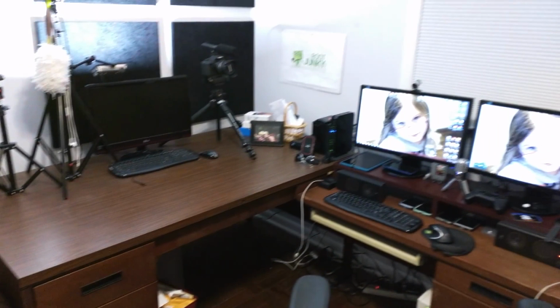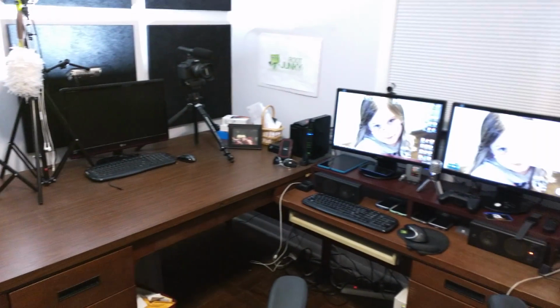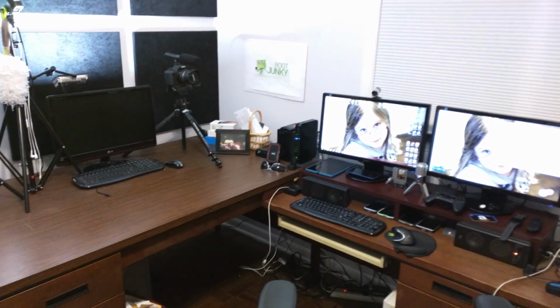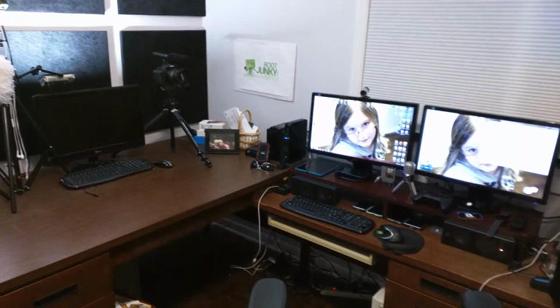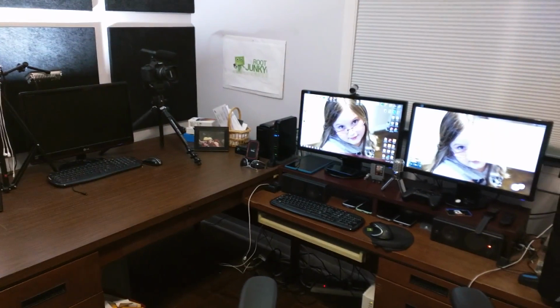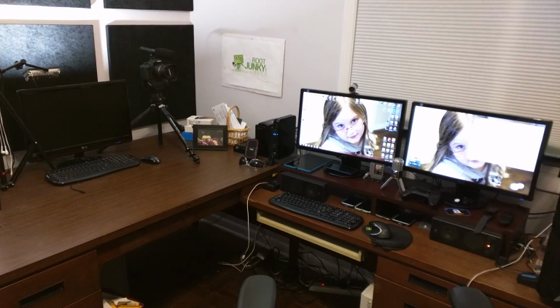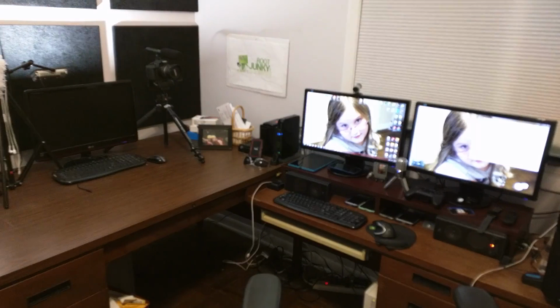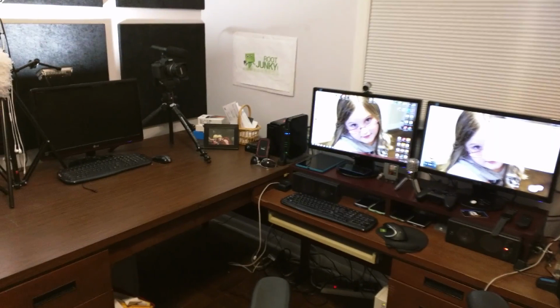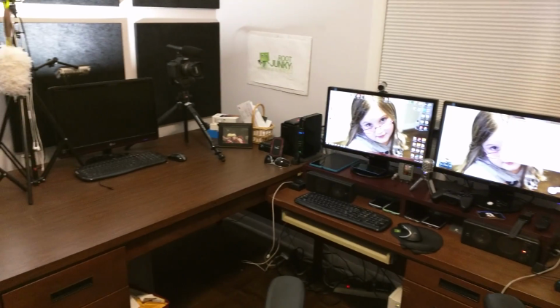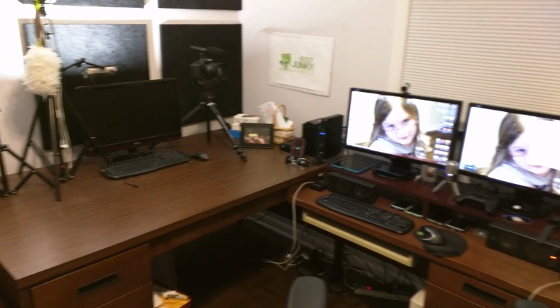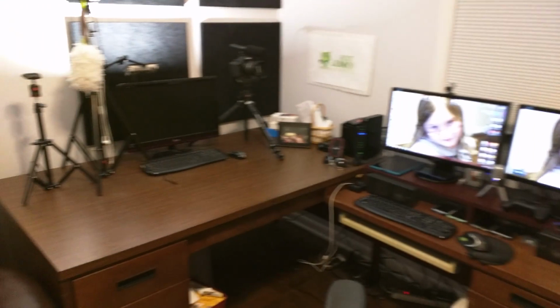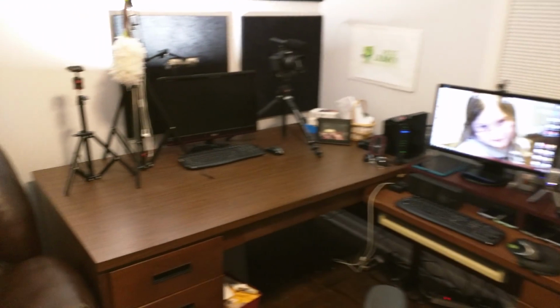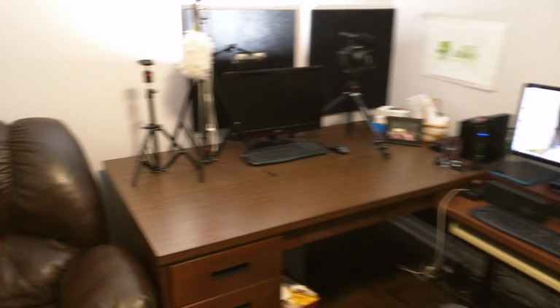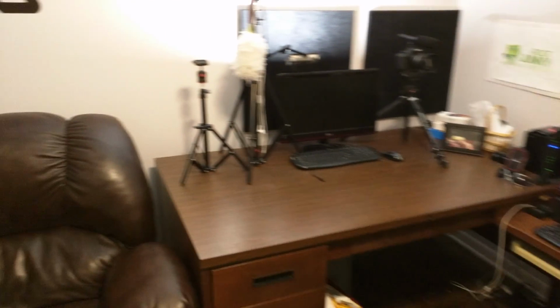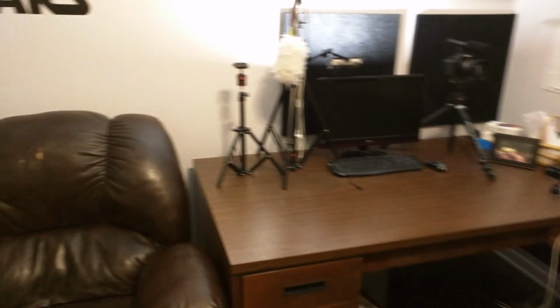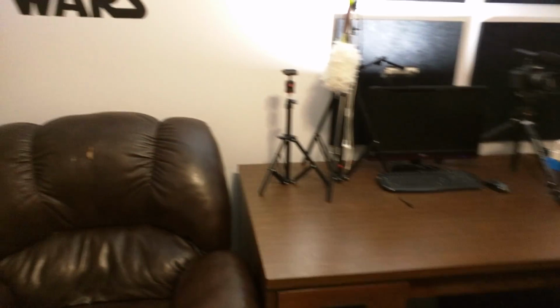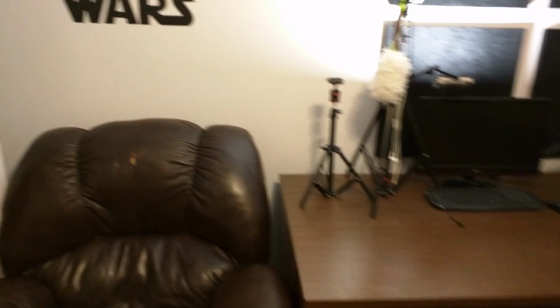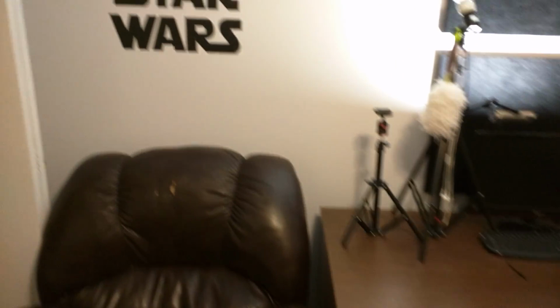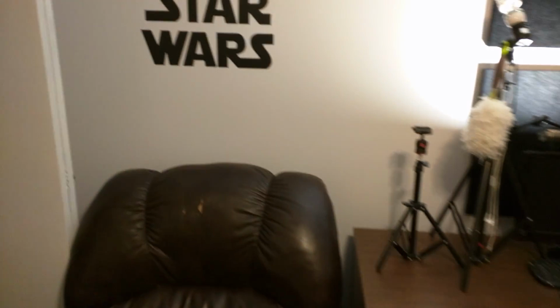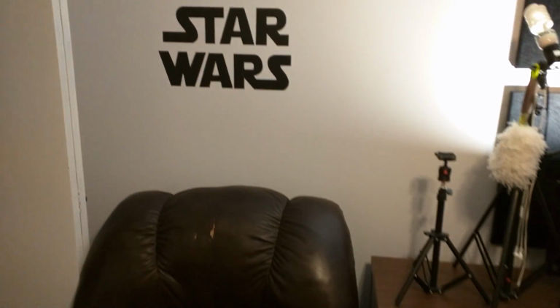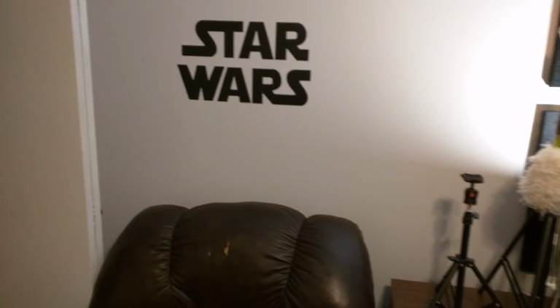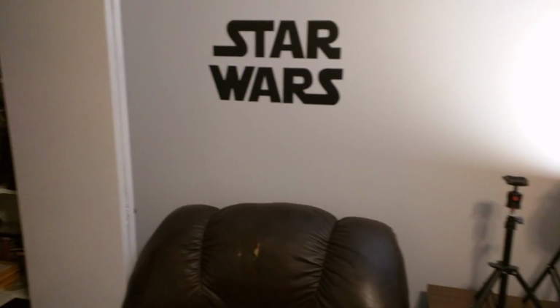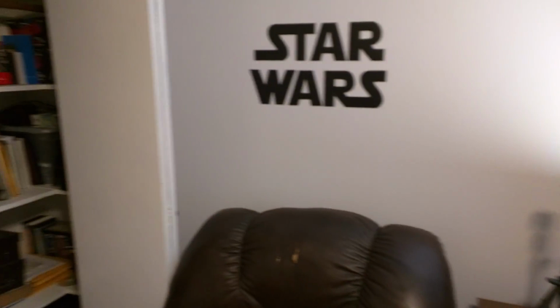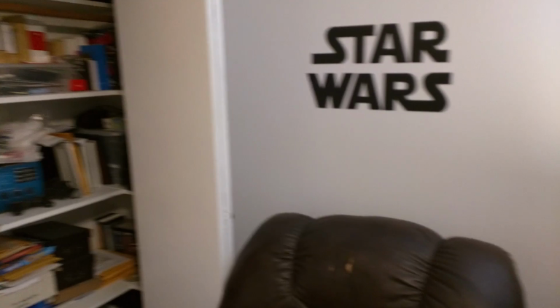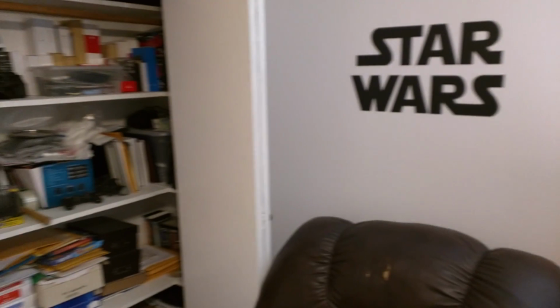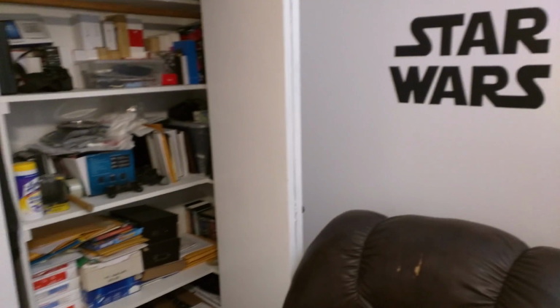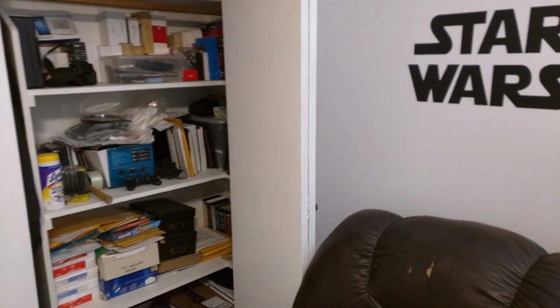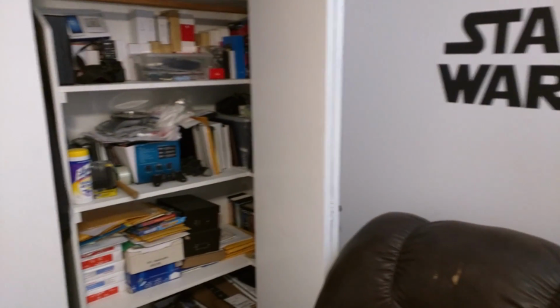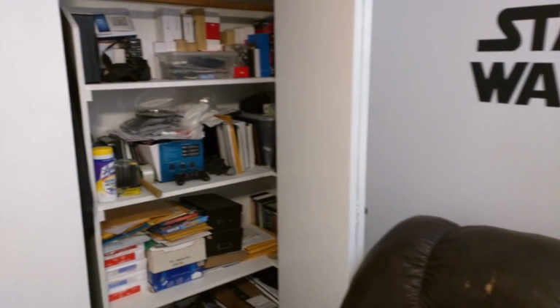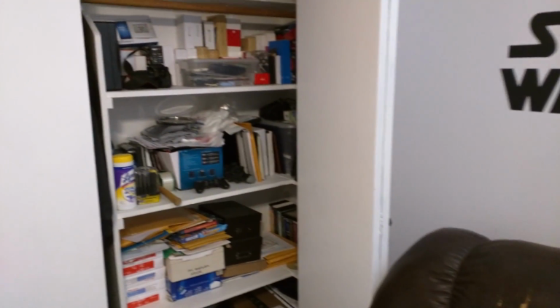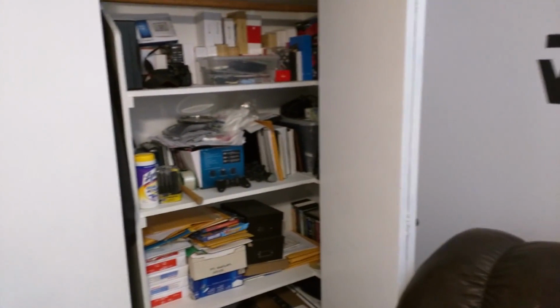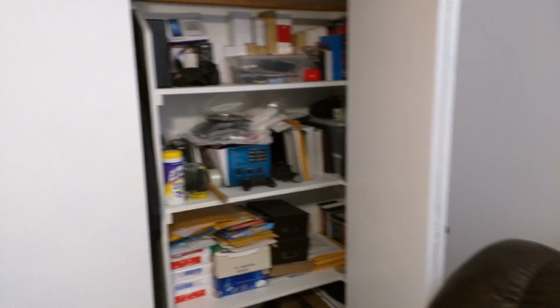Kind of the full shot. And I'll kind of do the full spin — and there's my nice Star Wars logo right there, because I love Star Wars, if you can't tell.